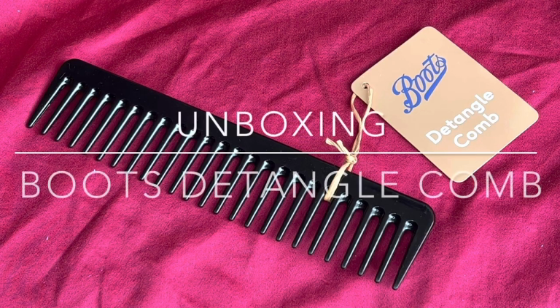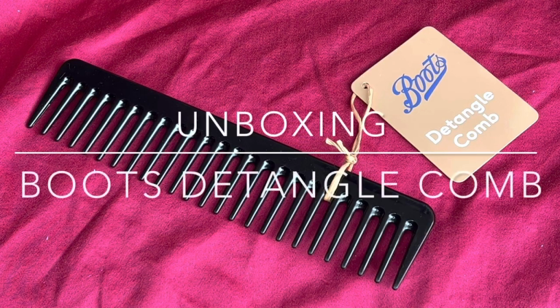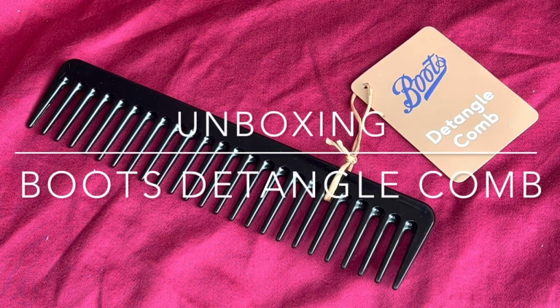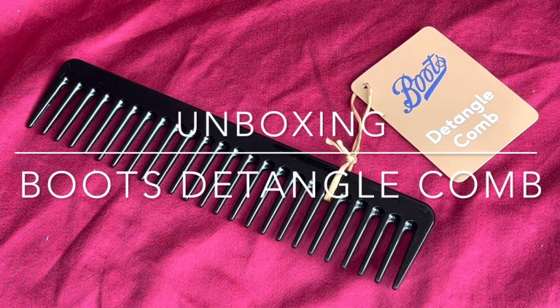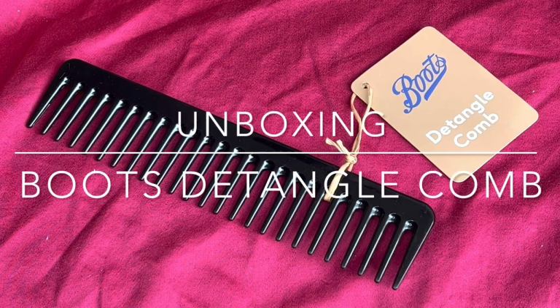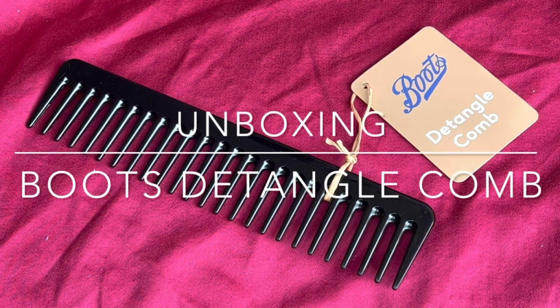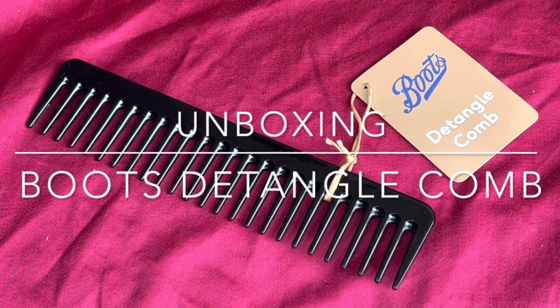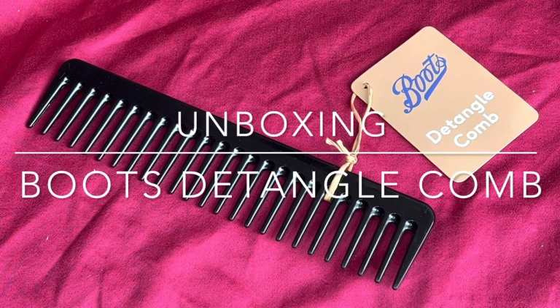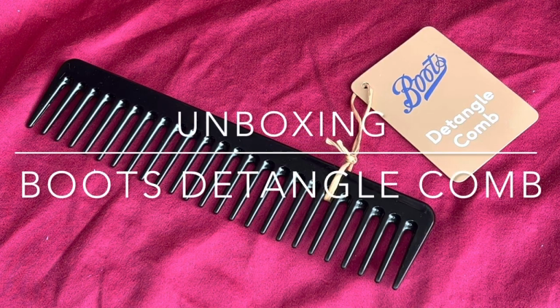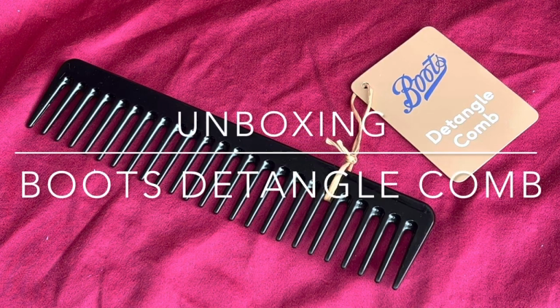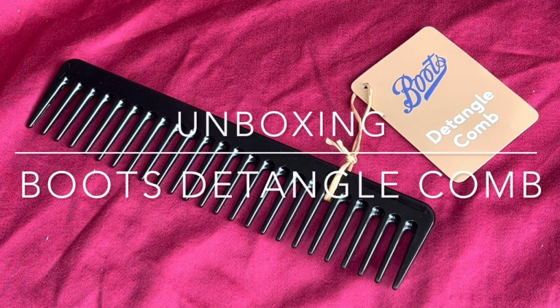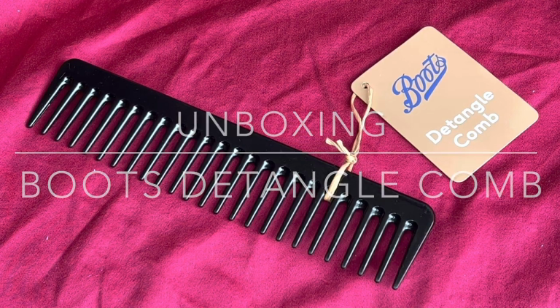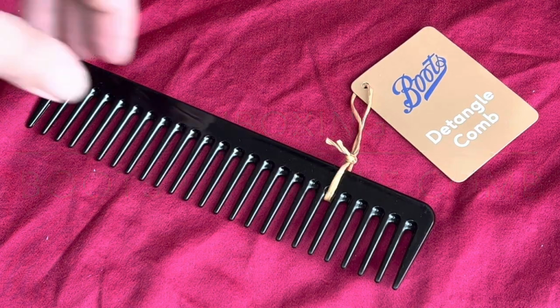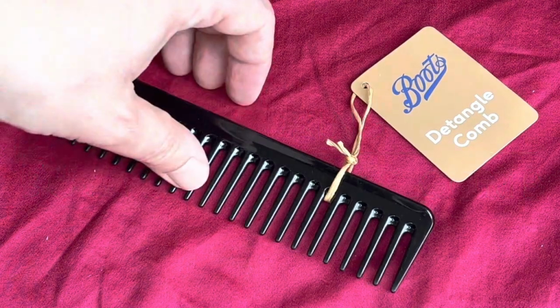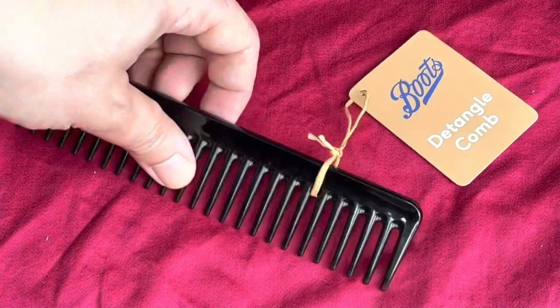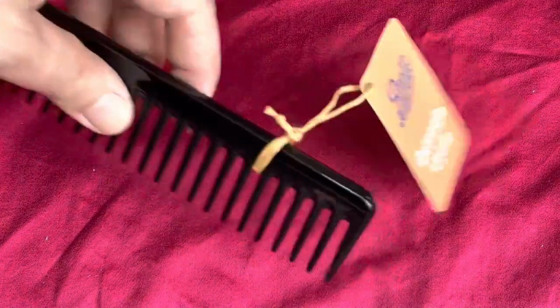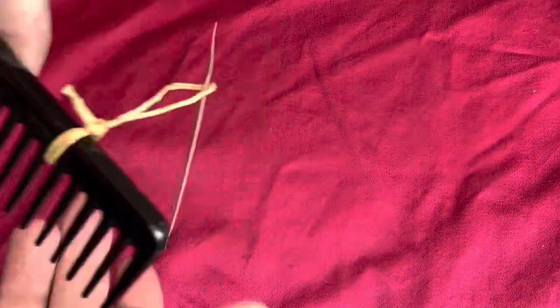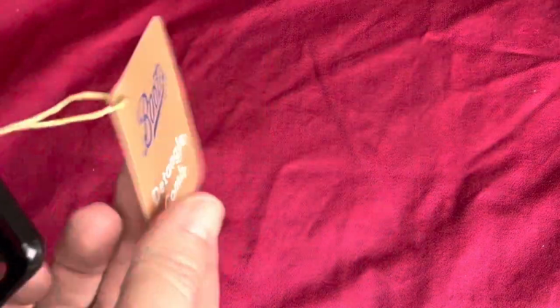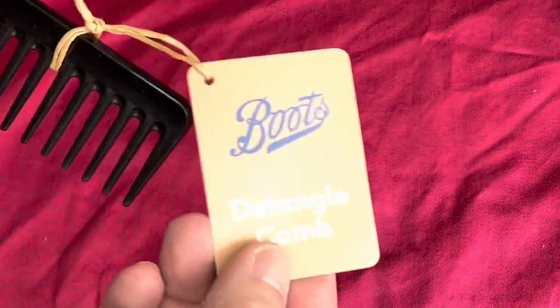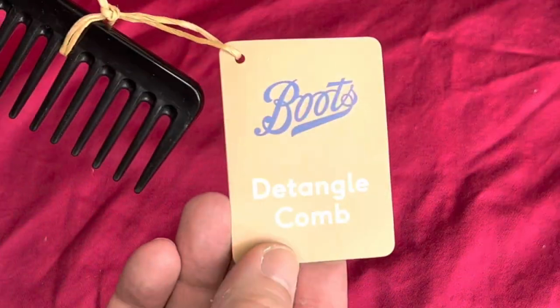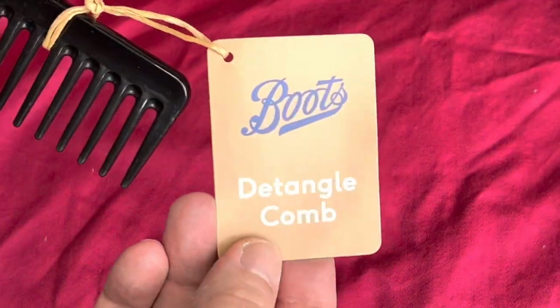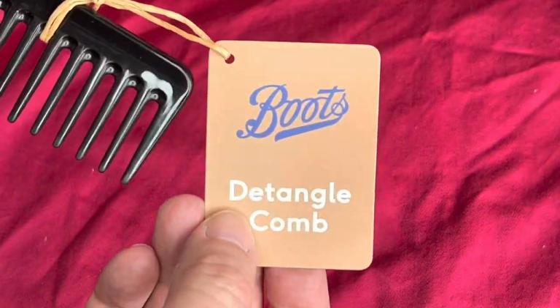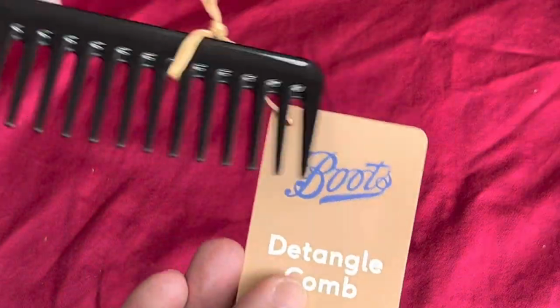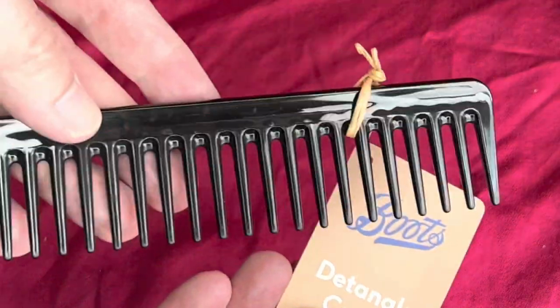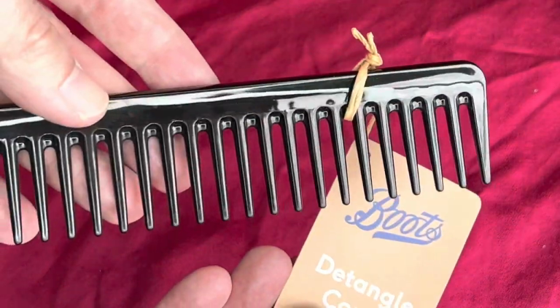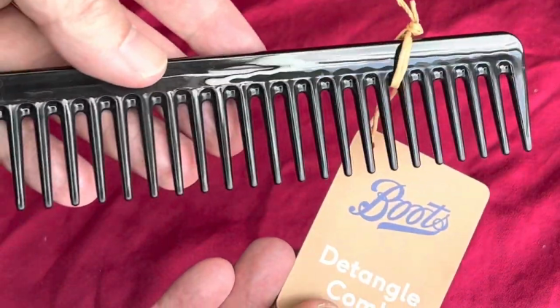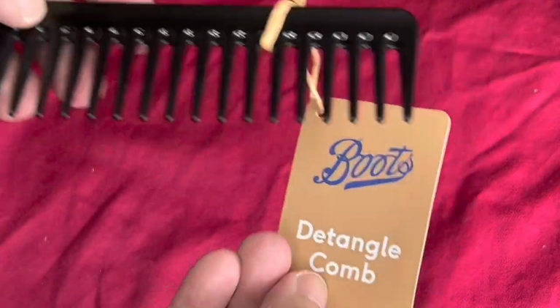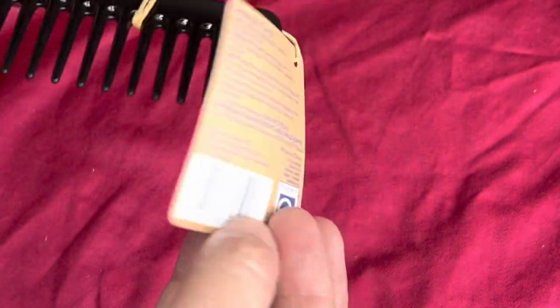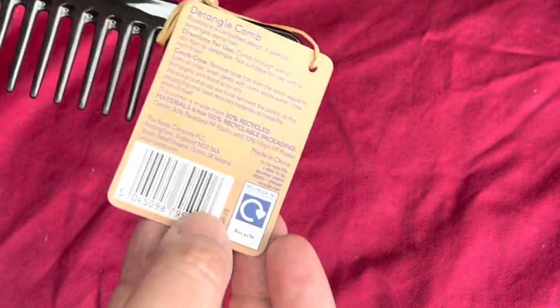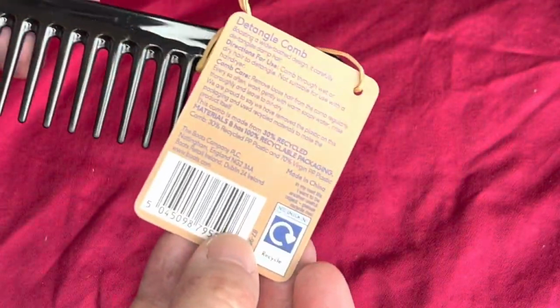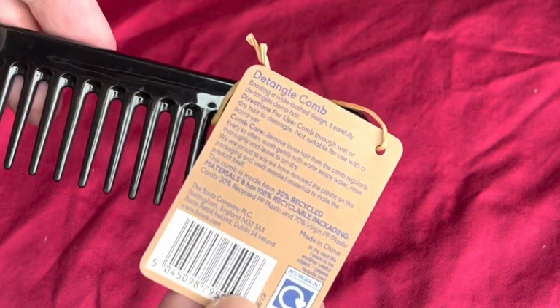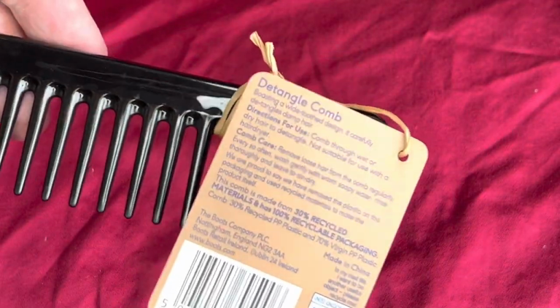Today's unboxing is the Boots Detangle Comb. We can find this from Boots Chemist Stores. This is how it comes — pretty basic. Little label on the back.